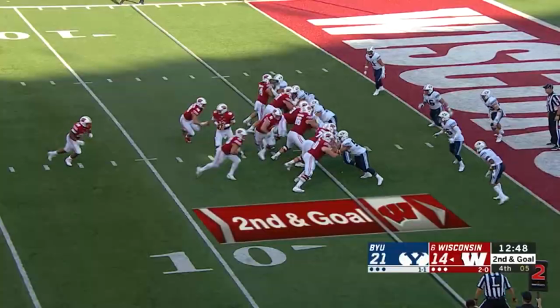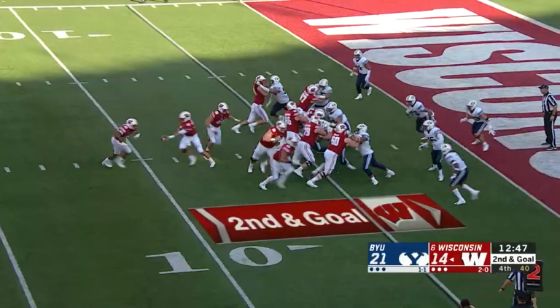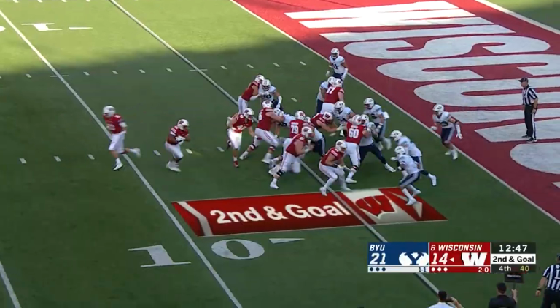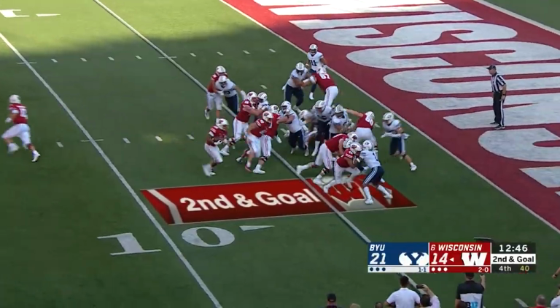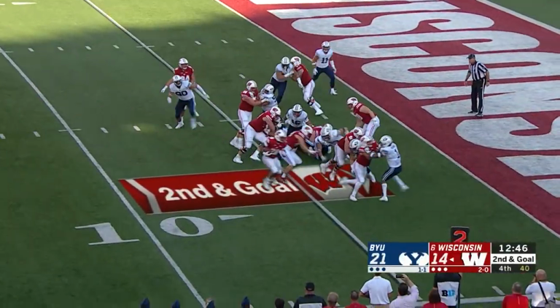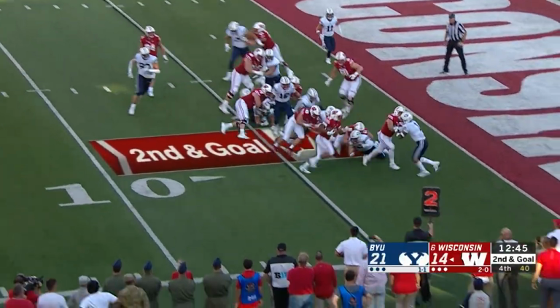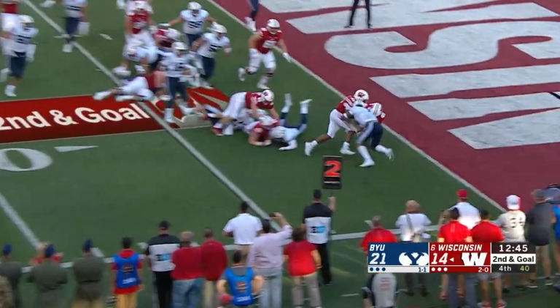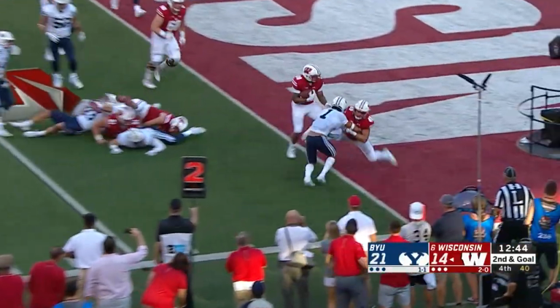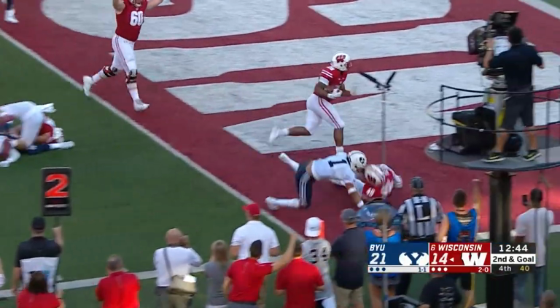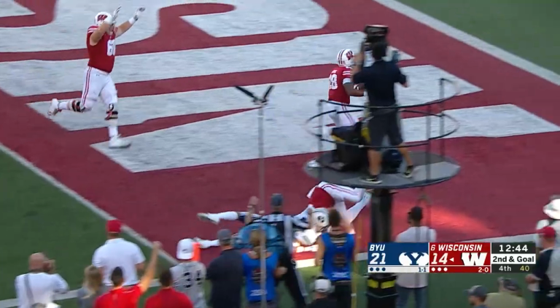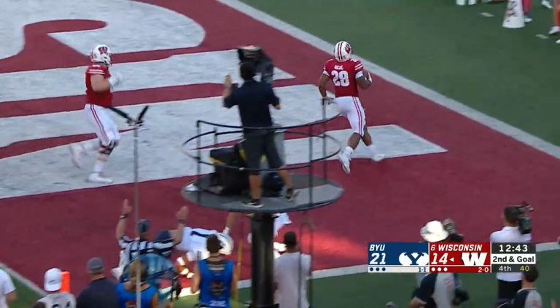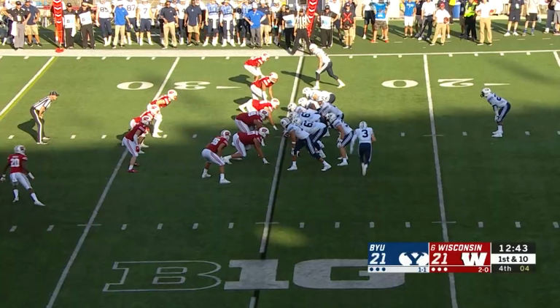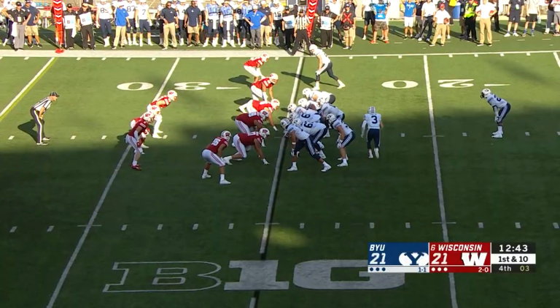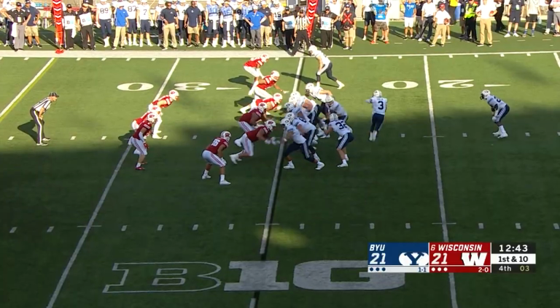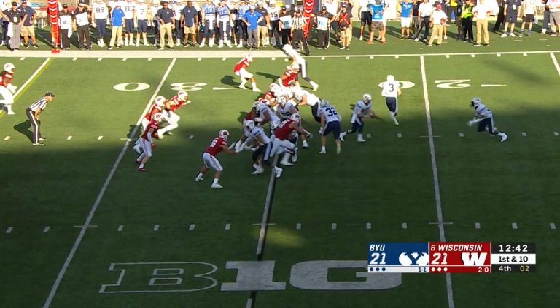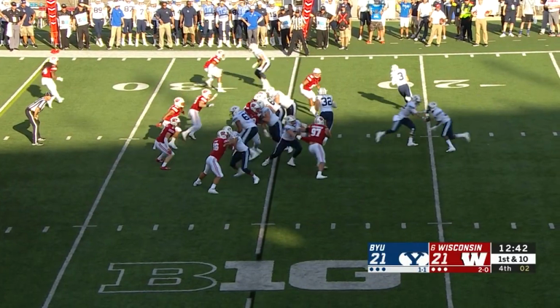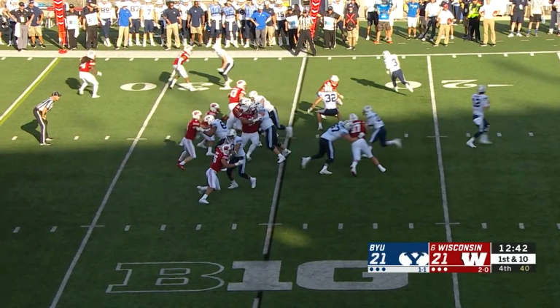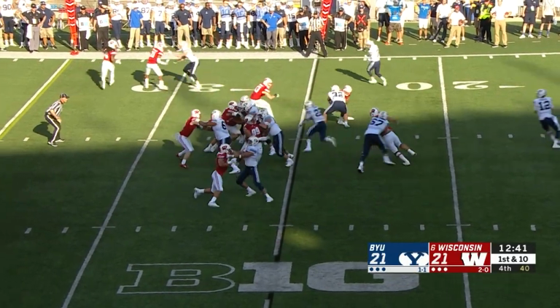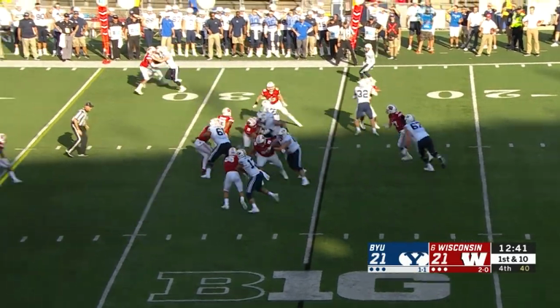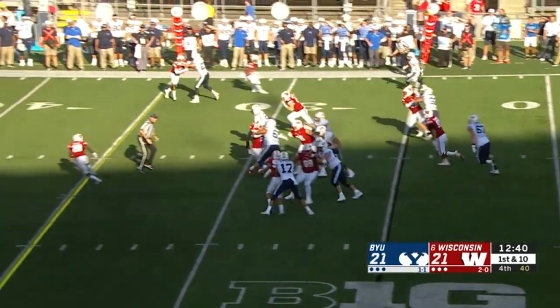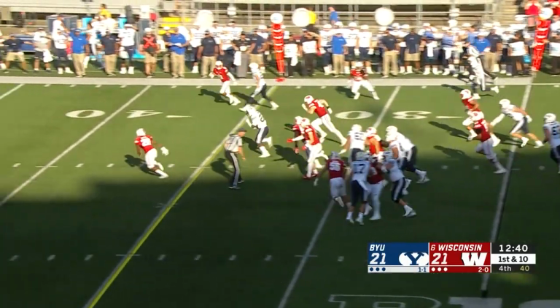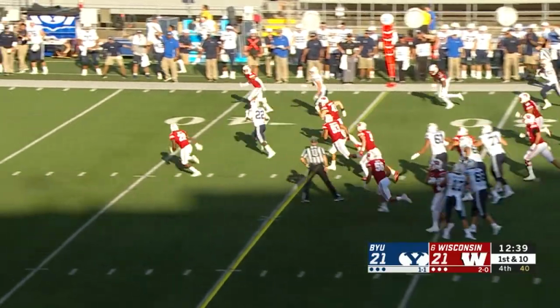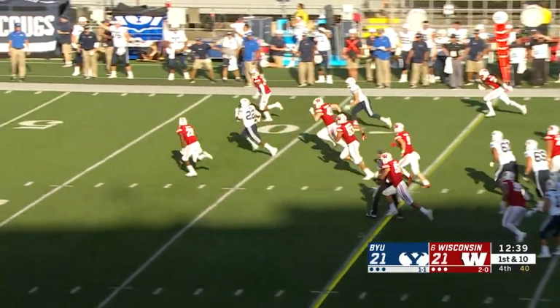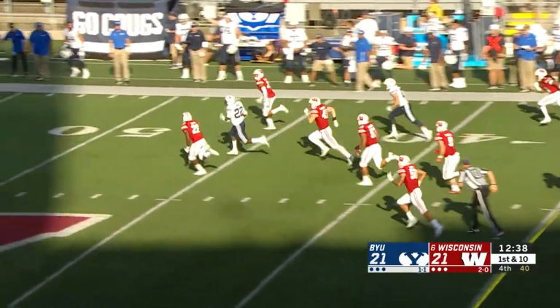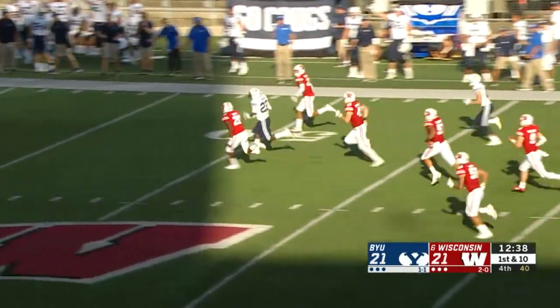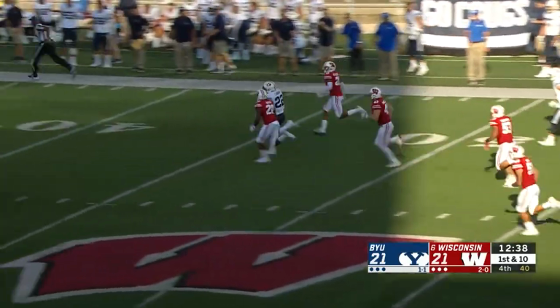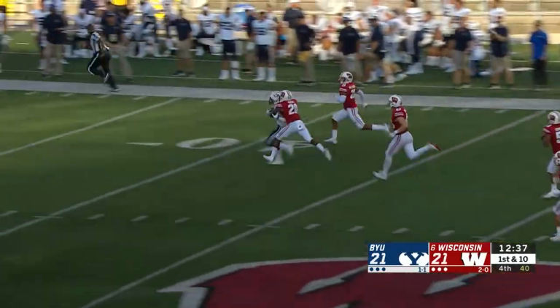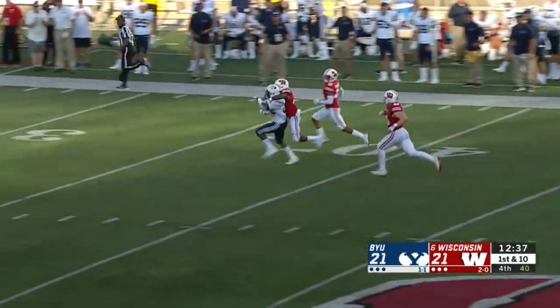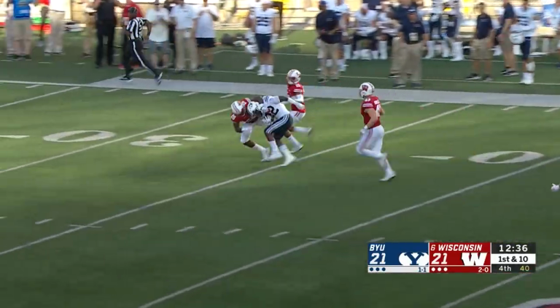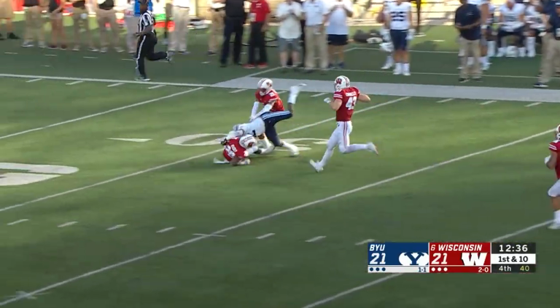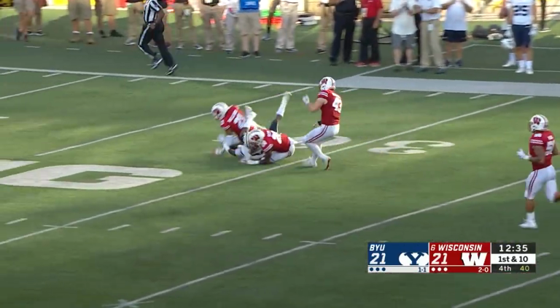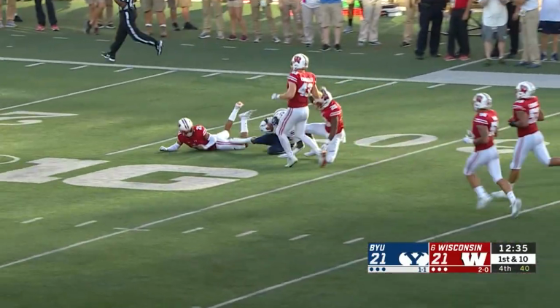Deal — the tail — the handoff to Deal. Deal comes right and gets right into the end zone. In motion, Kali — the handoff to Squally. Squally to the second level, midfield, 40, 50, 40 — down to the 30-yard line of Wisconsin.